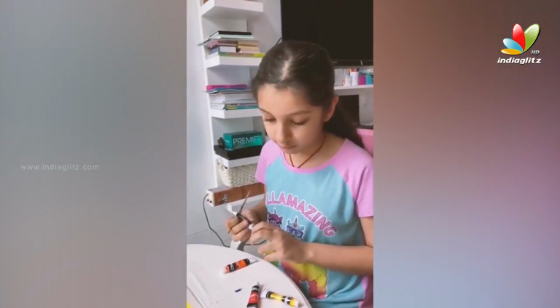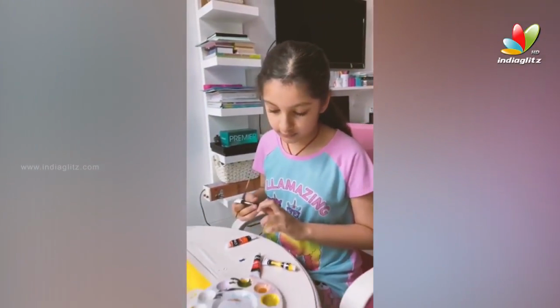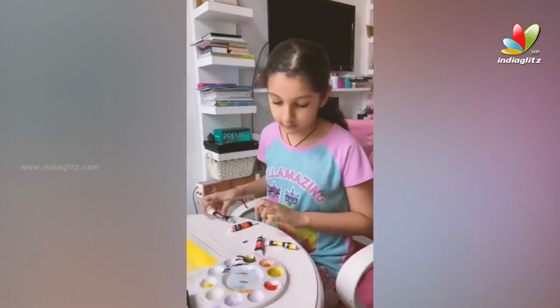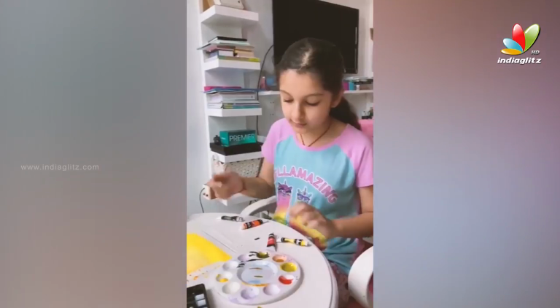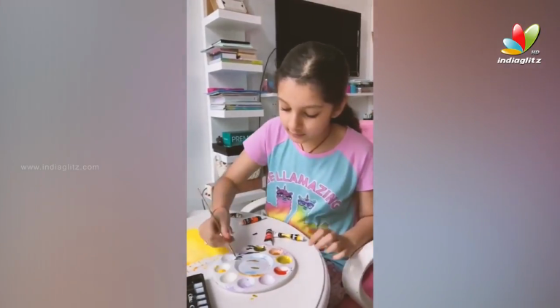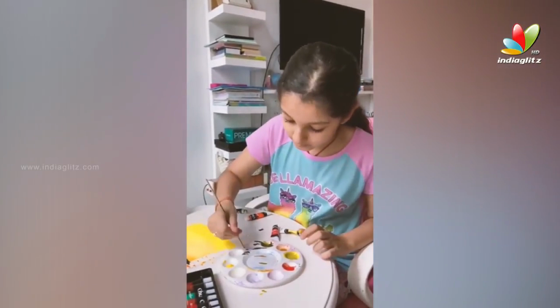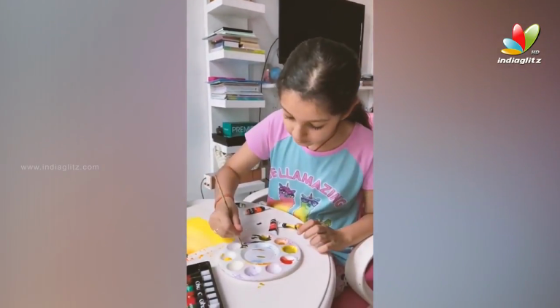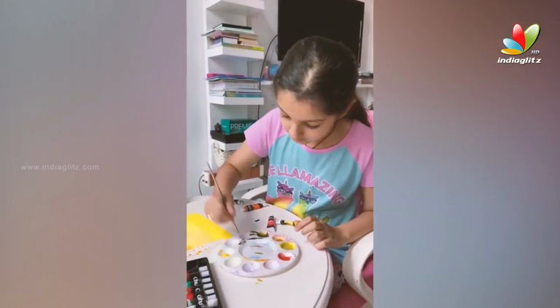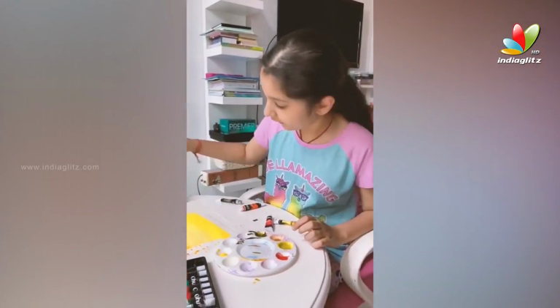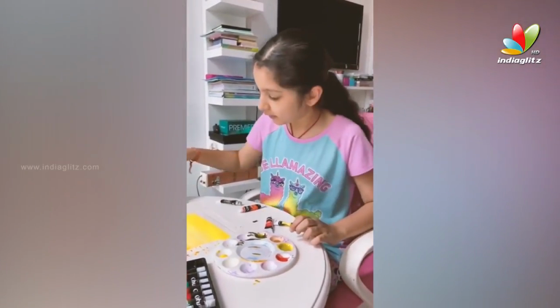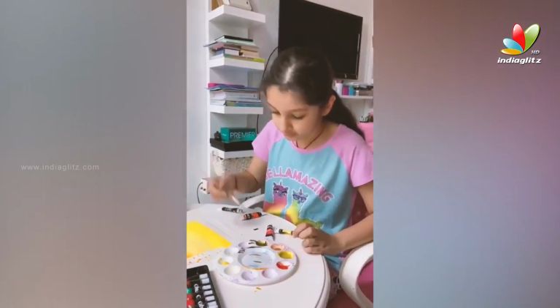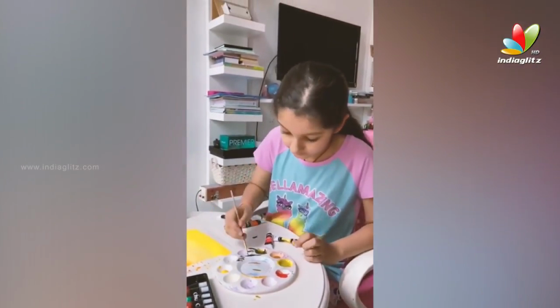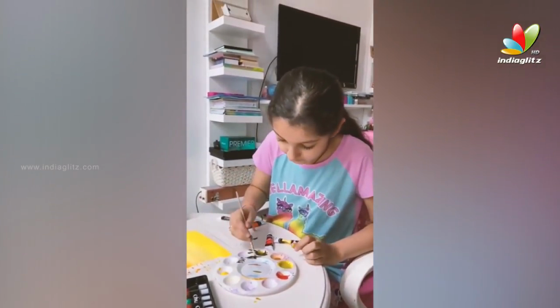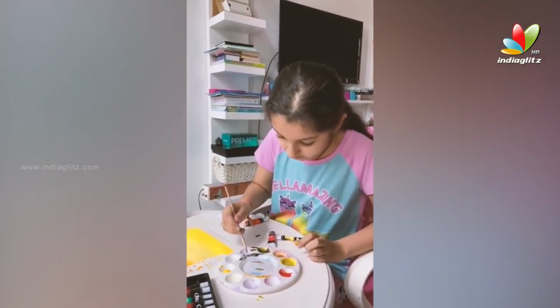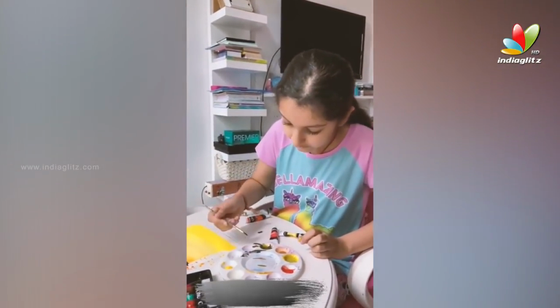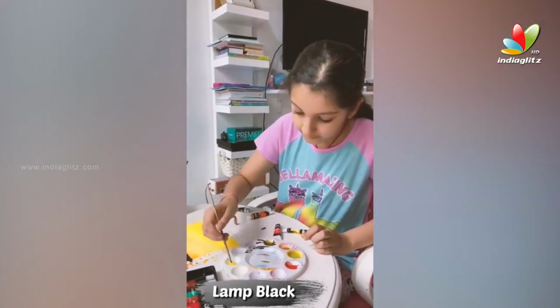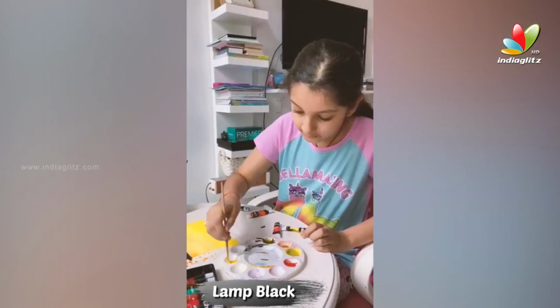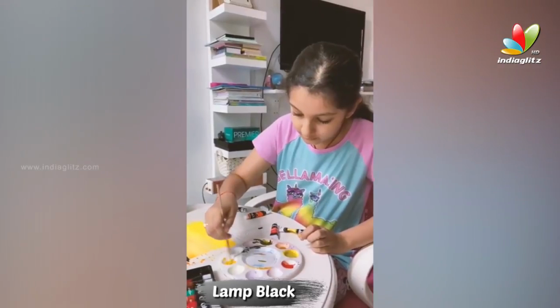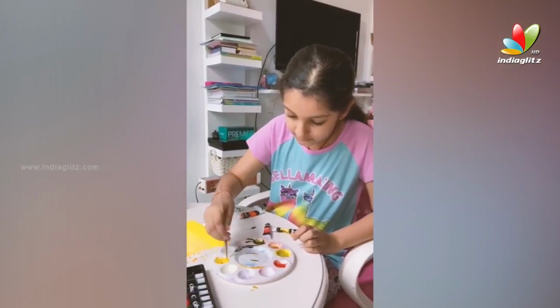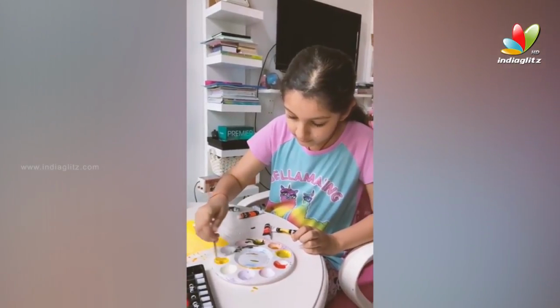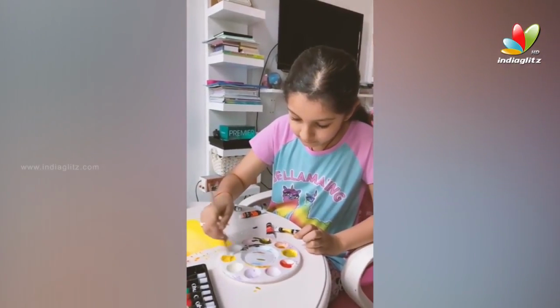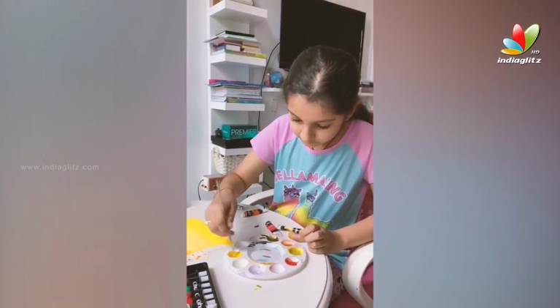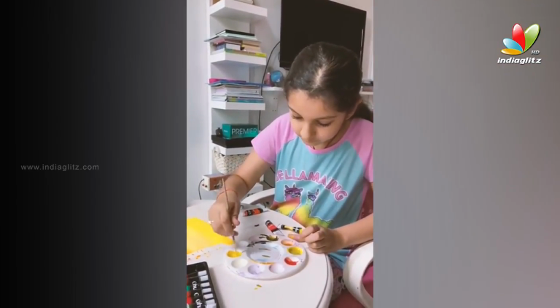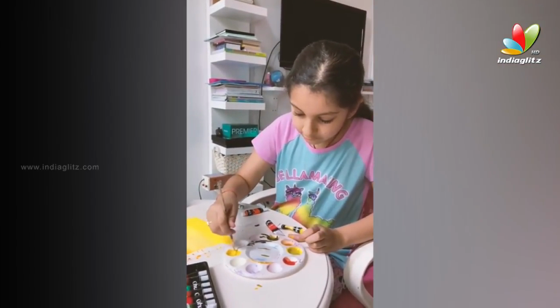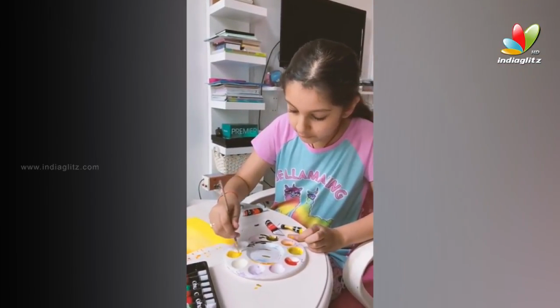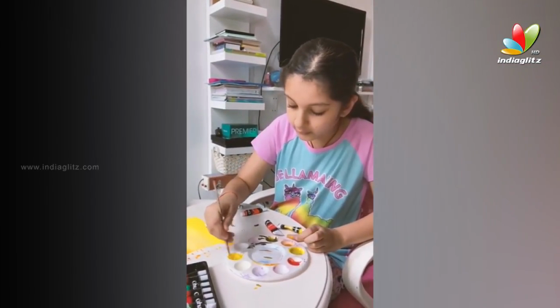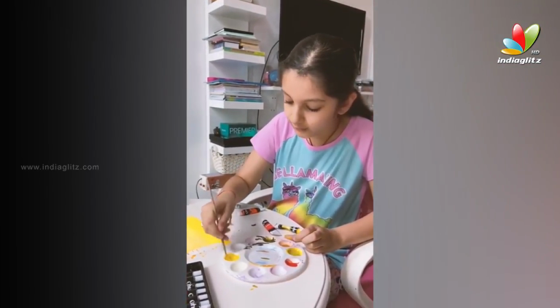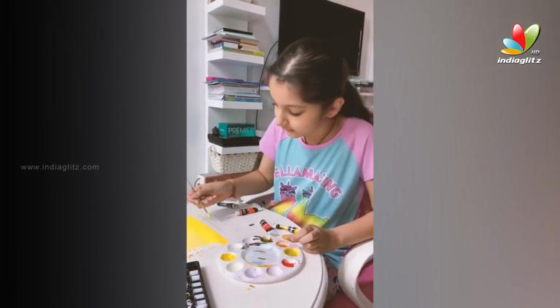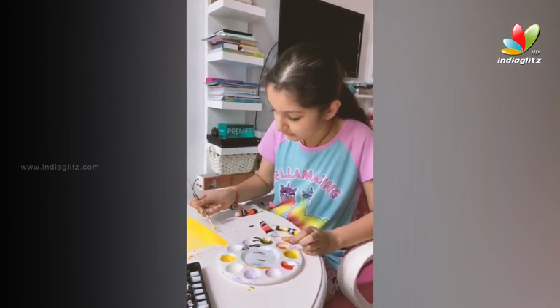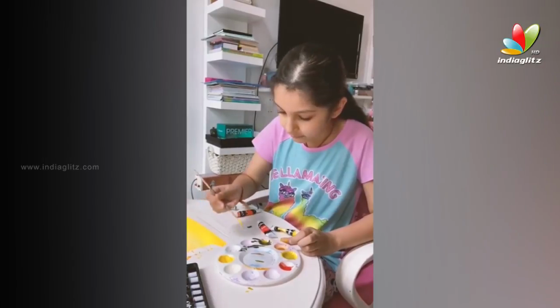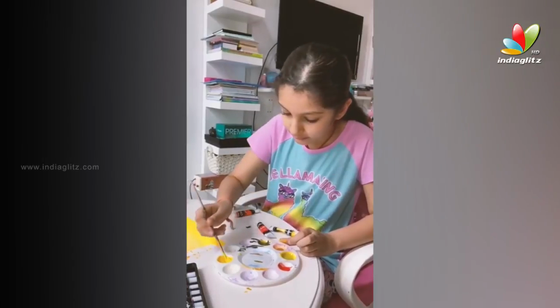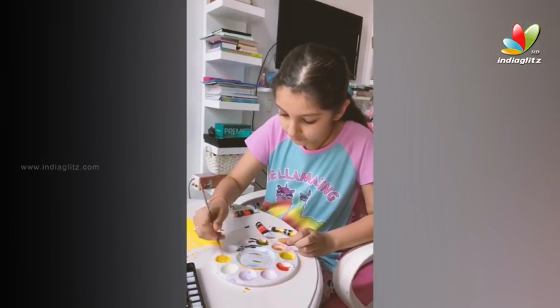We're going to take just this much — not even that much, just this much of lamp black — and mix it in. So it forms kind of not the same yellow, but a bit different.